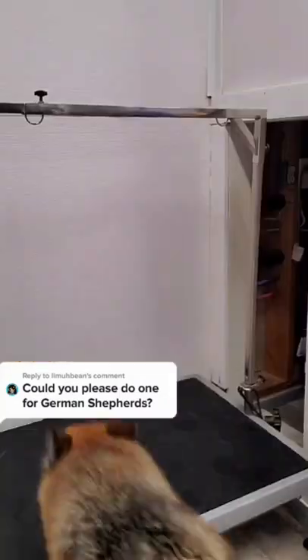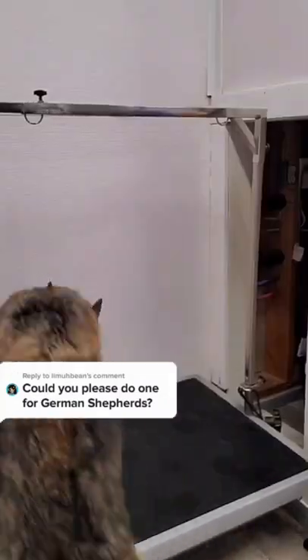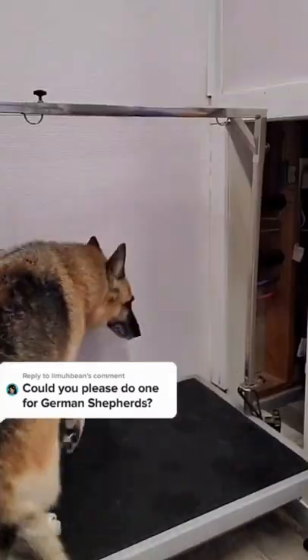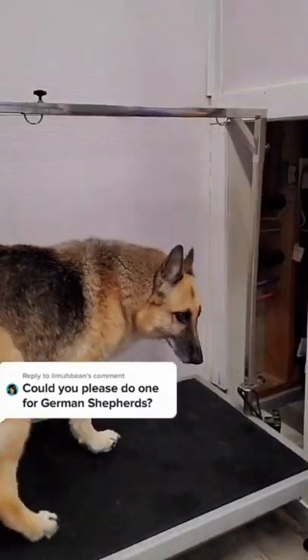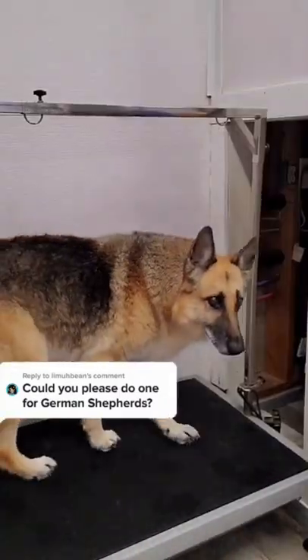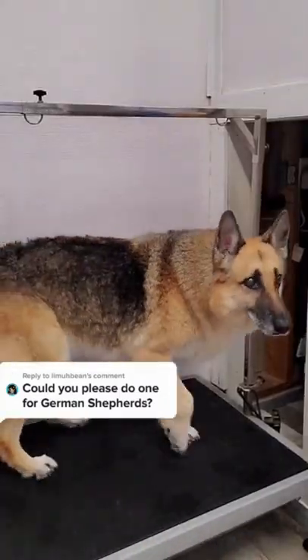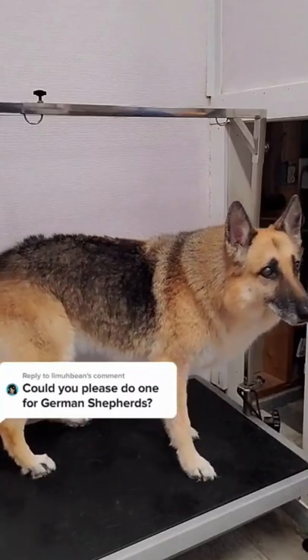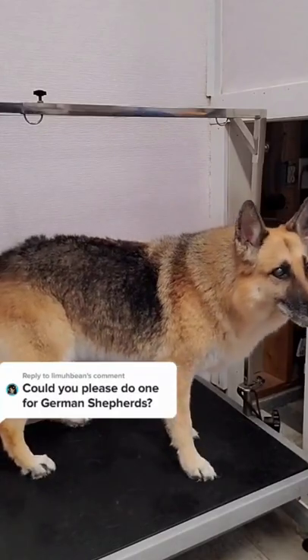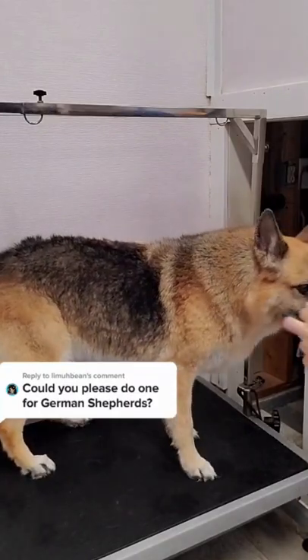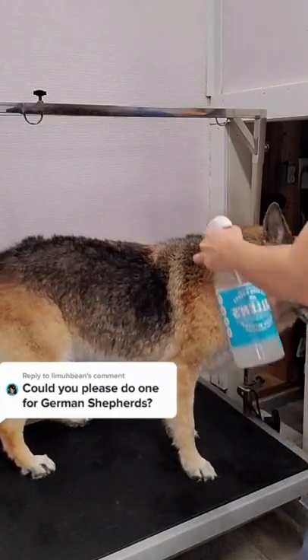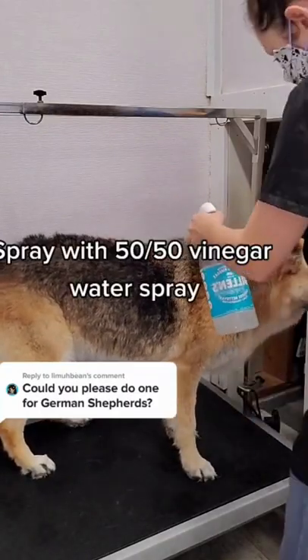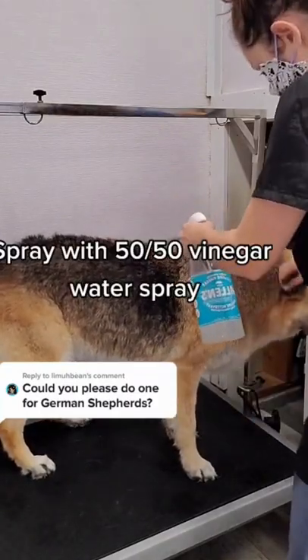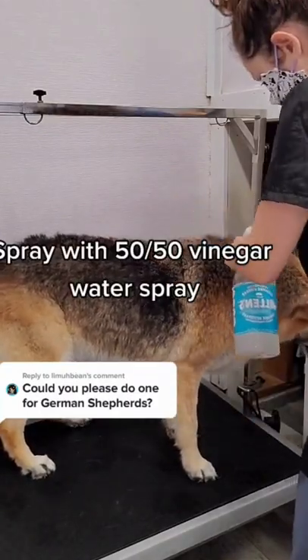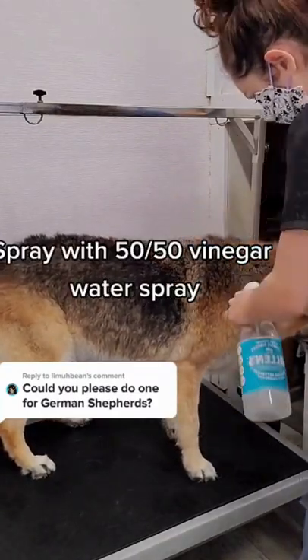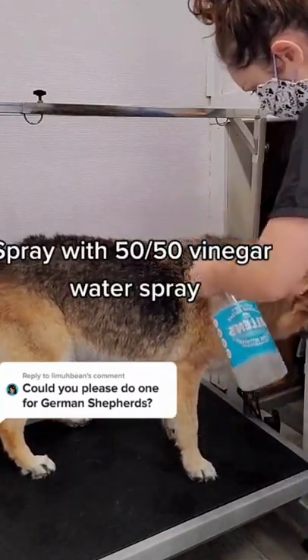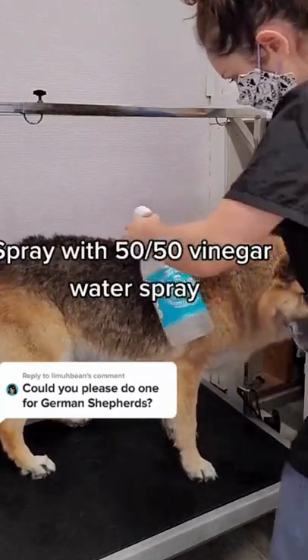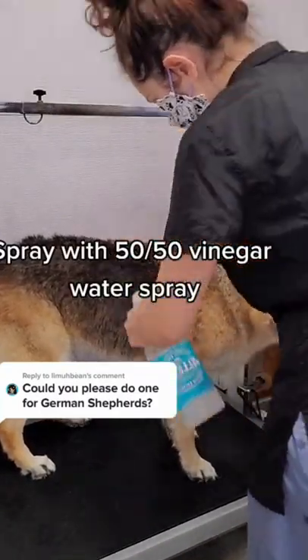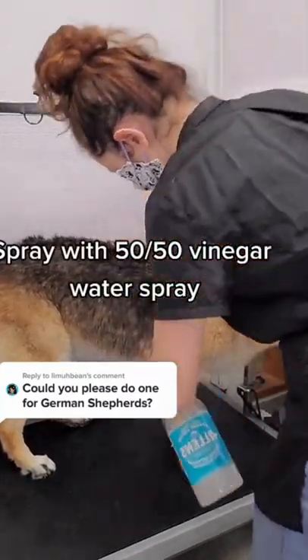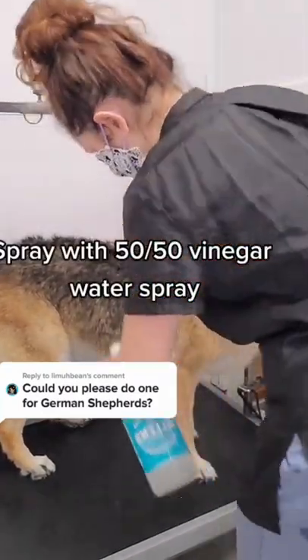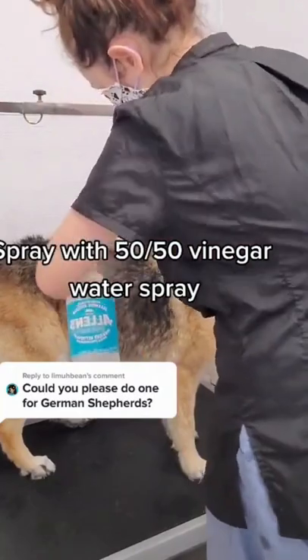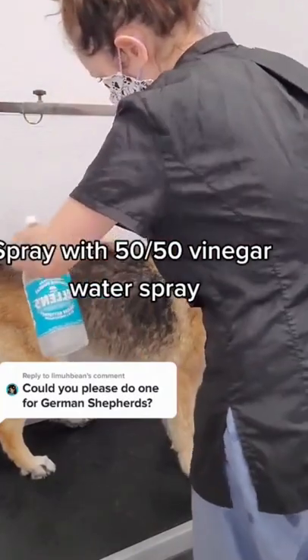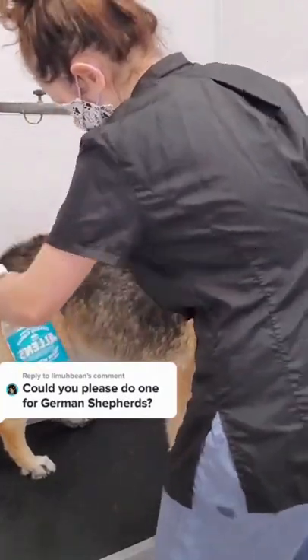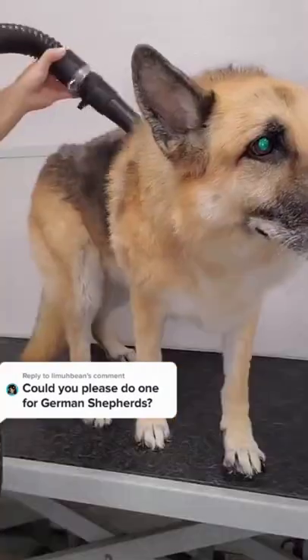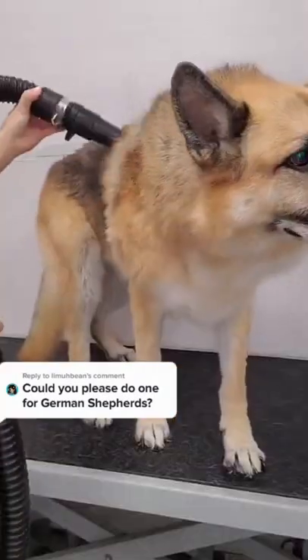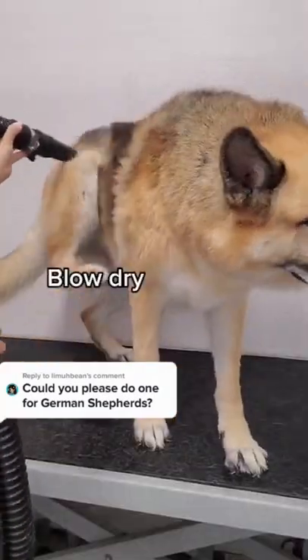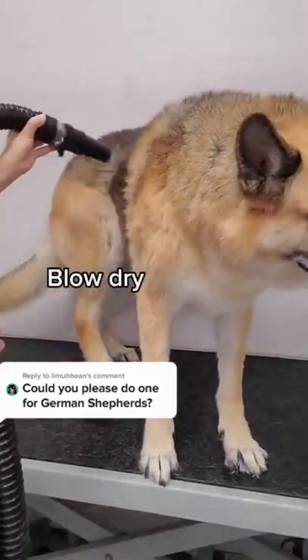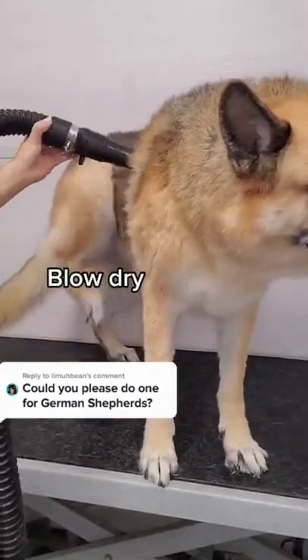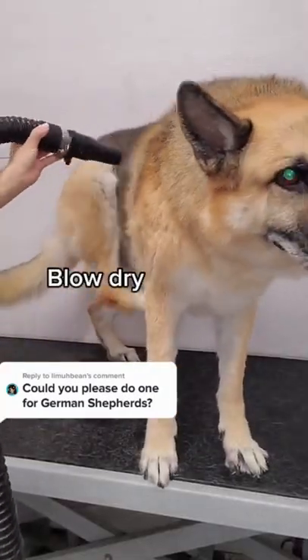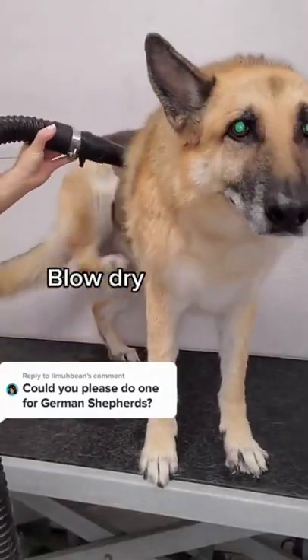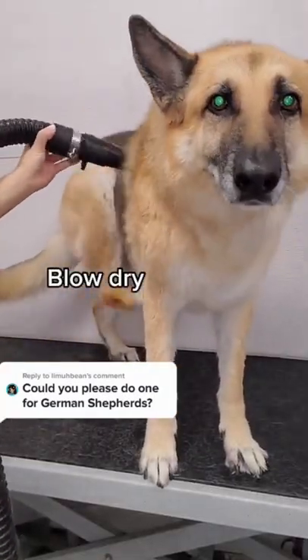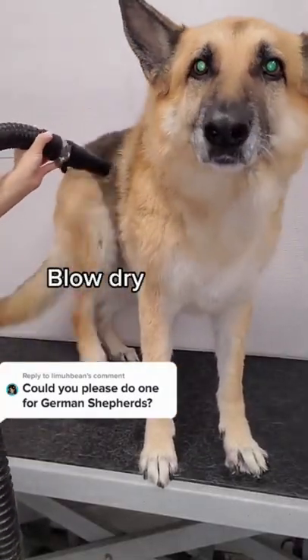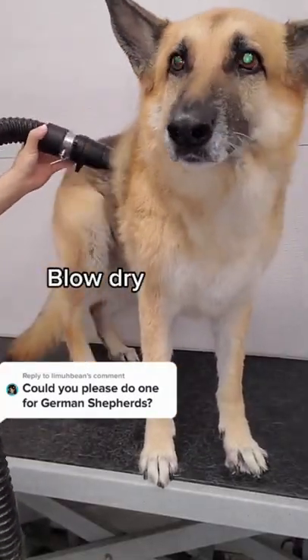She's such an obedient dog, she does everything I say, and I often don't need to use a grooming loop. I spray her down with a vinegar water spray to speed up the drying process, and then I blow-dry her, which she absolutely enjoys.